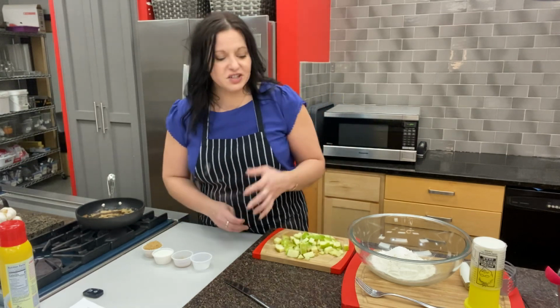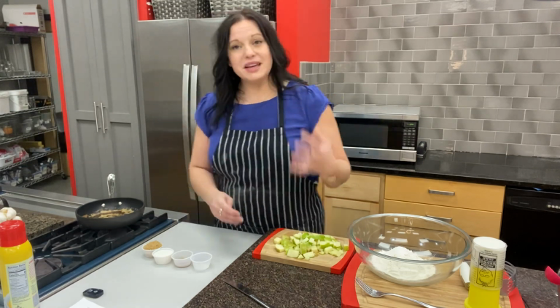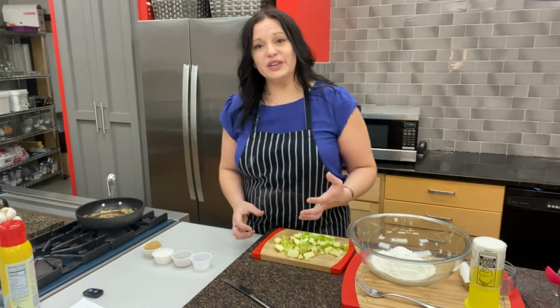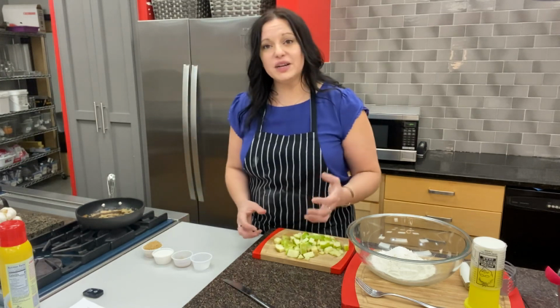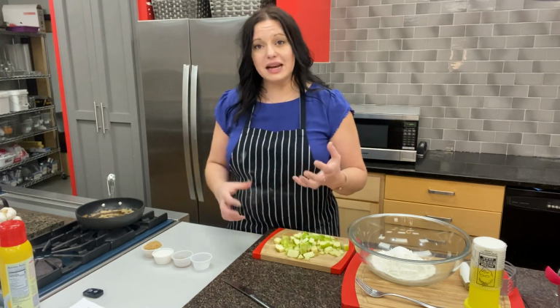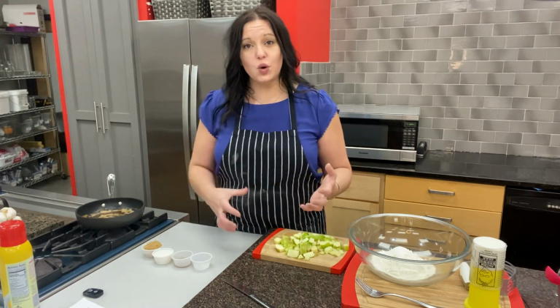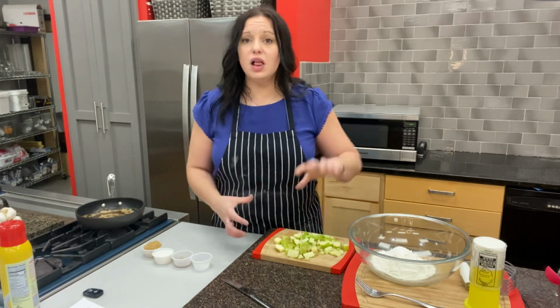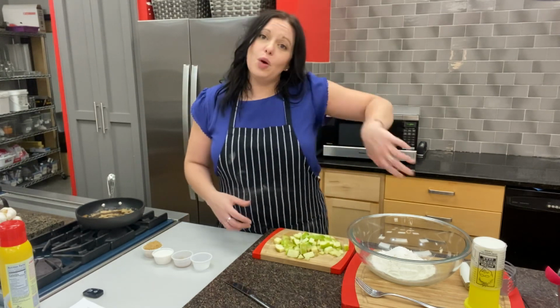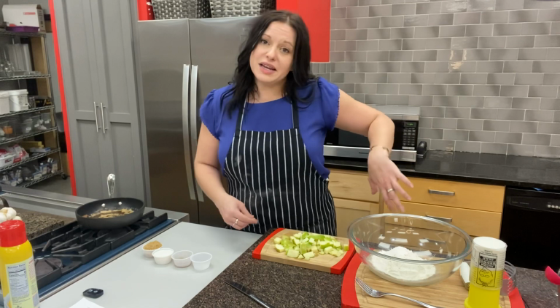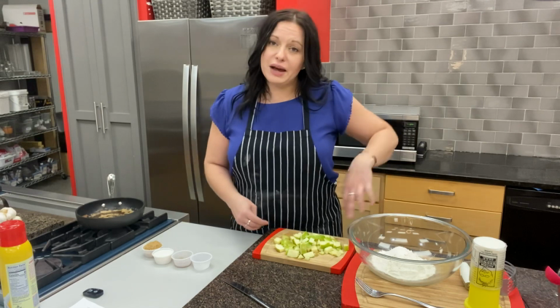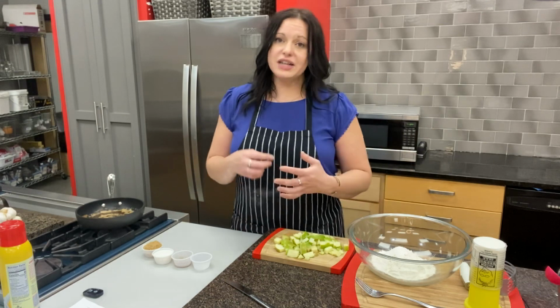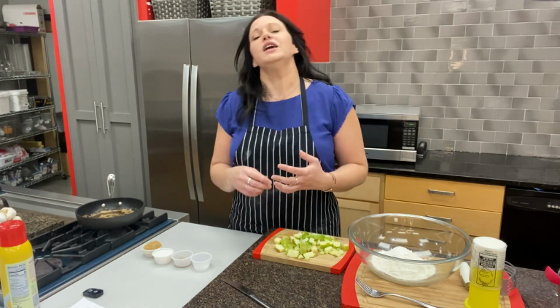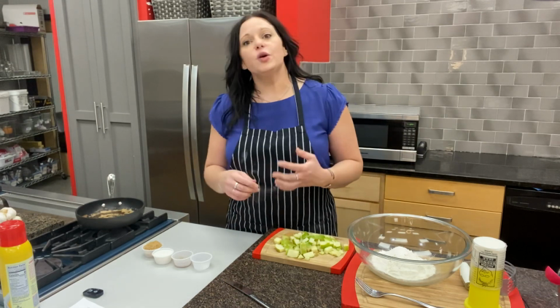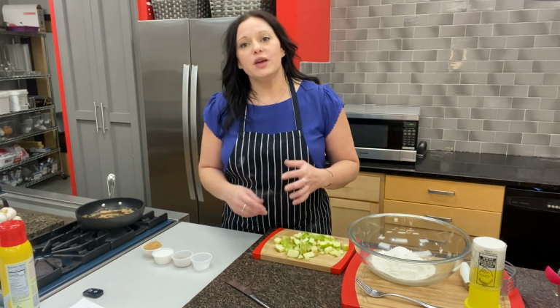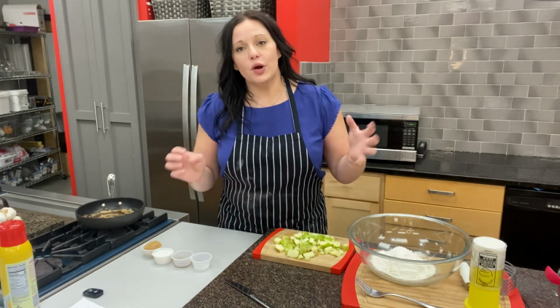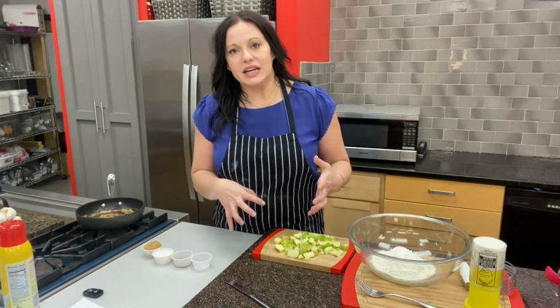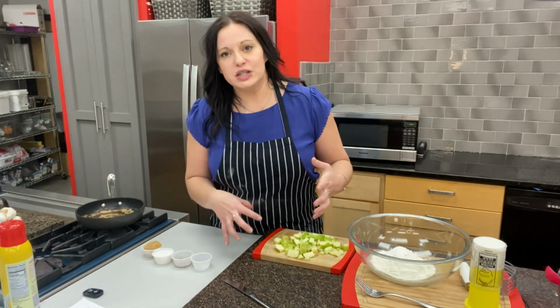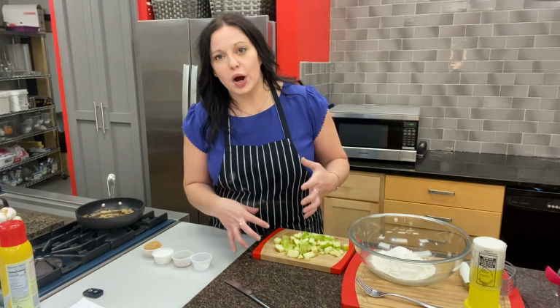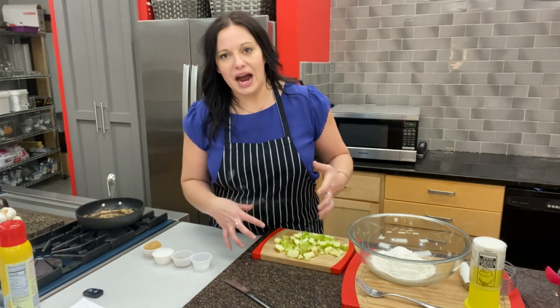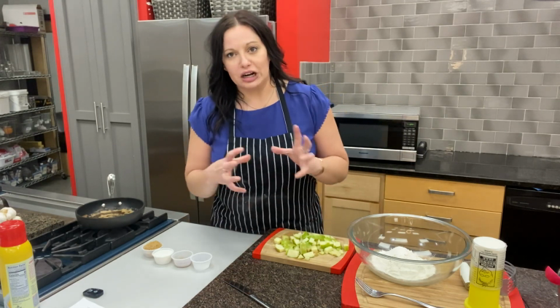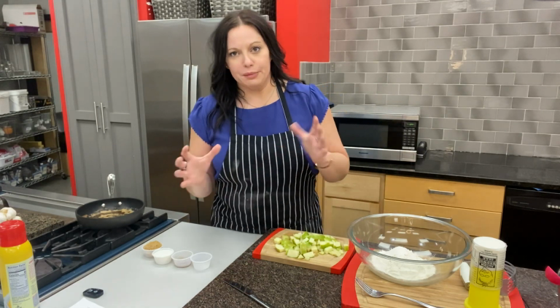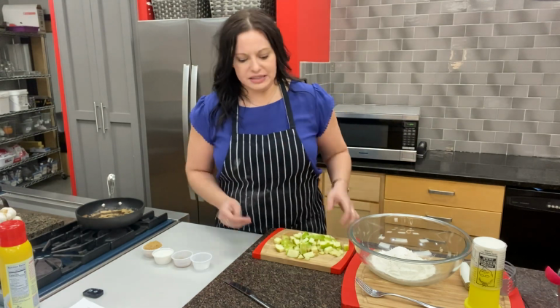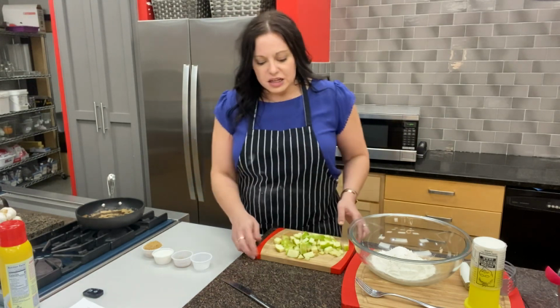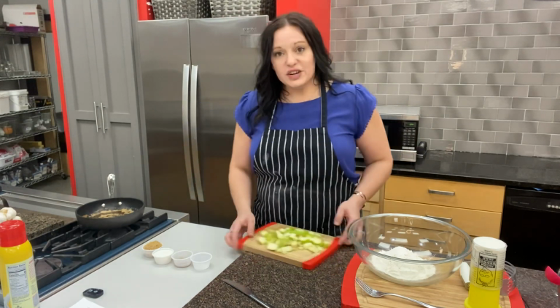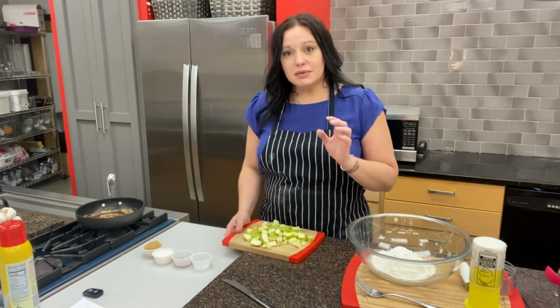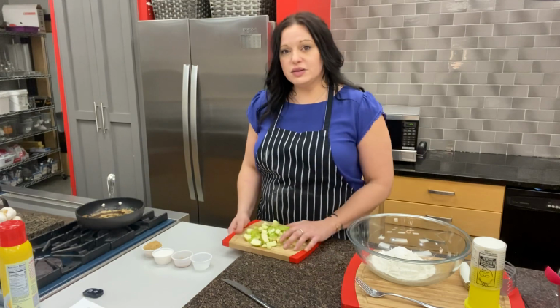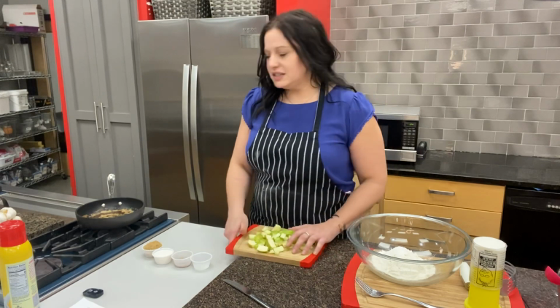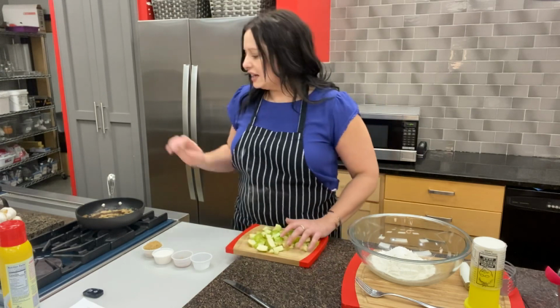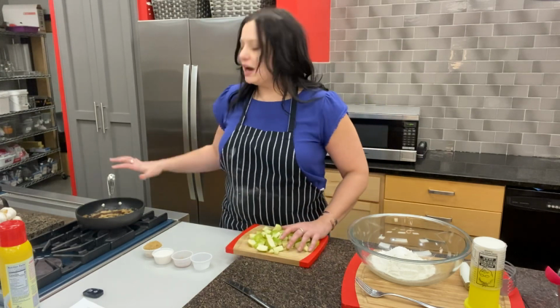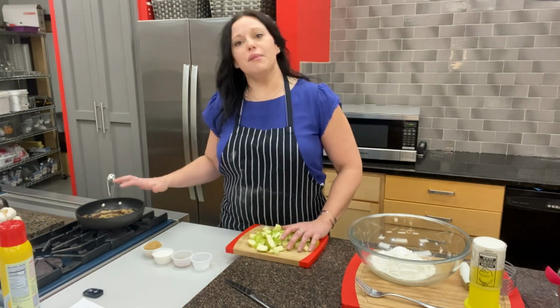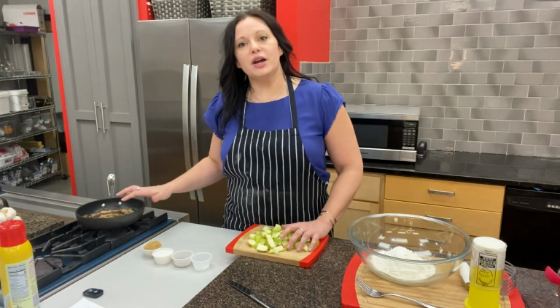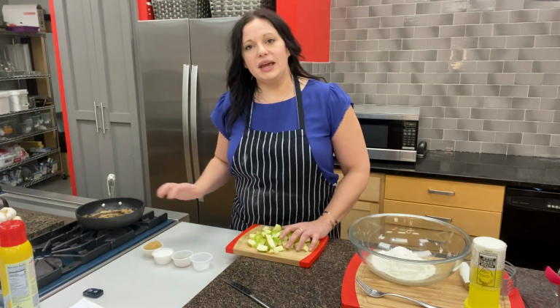I'm actually going to make the filling first so it has time to cool while we're making the pie crust, so that we can incorporate it into our hand pies. The first thing I'm going to do is use the browned butter in the pan.